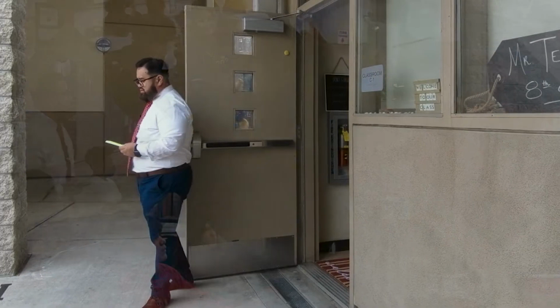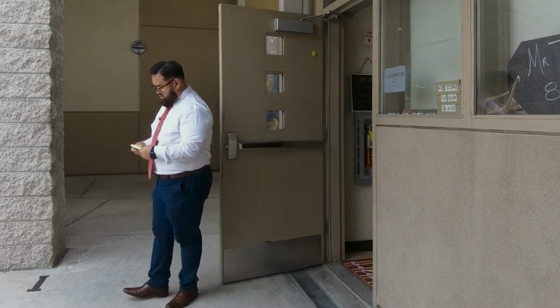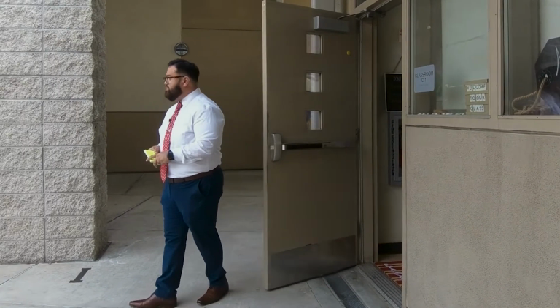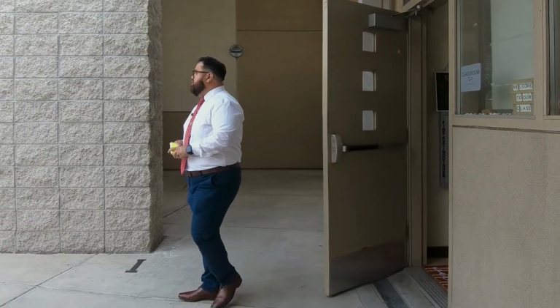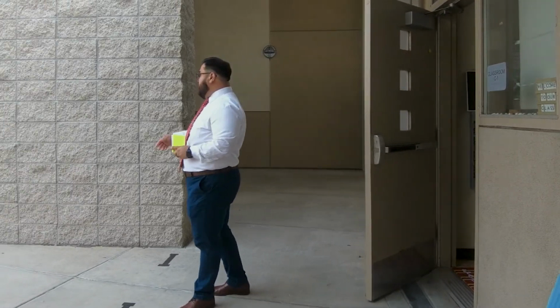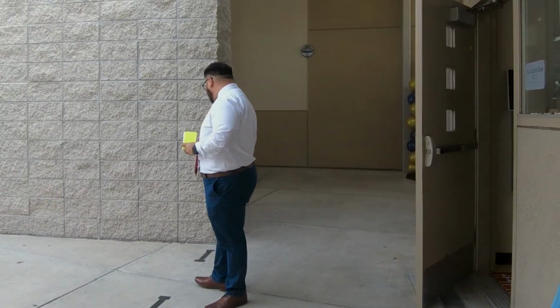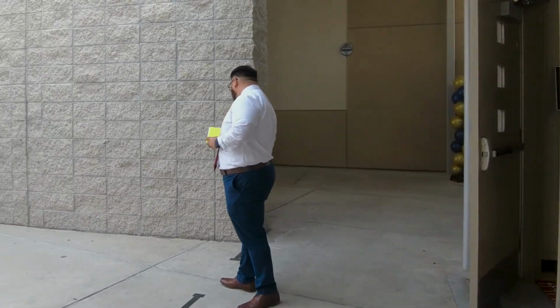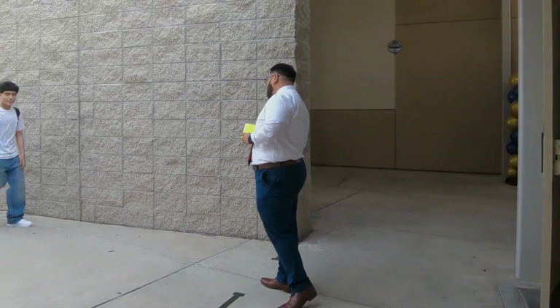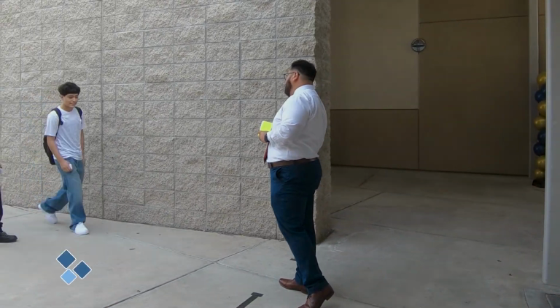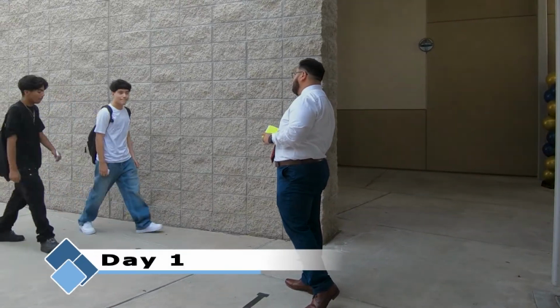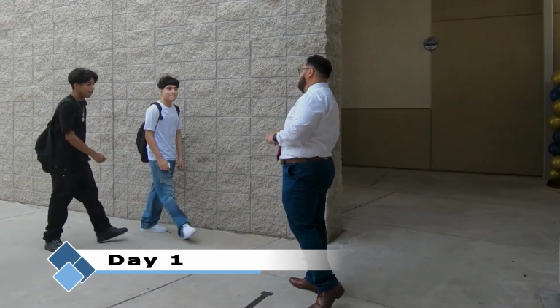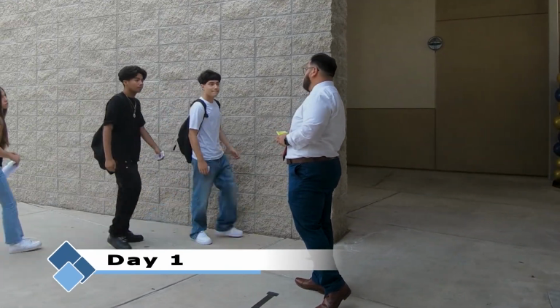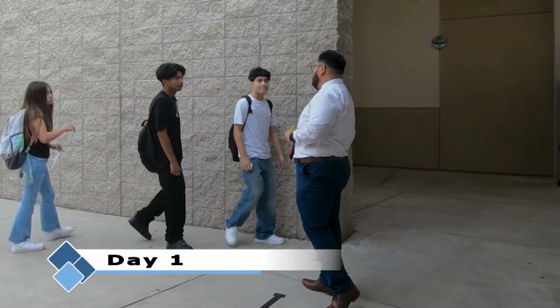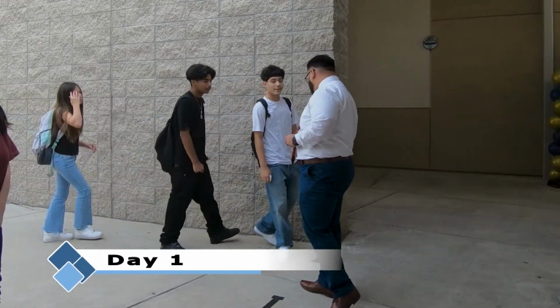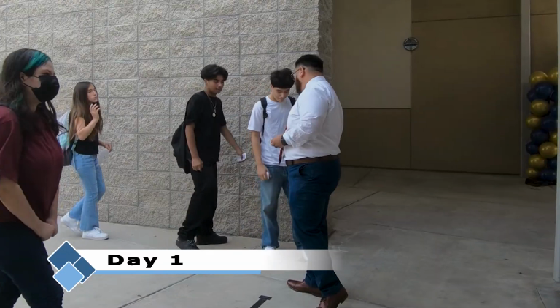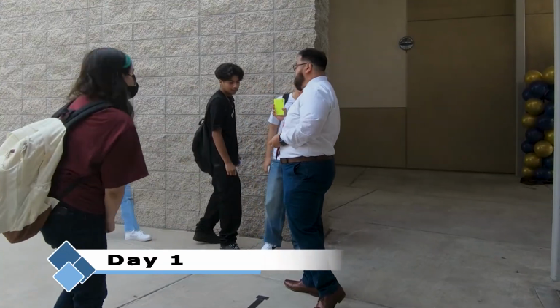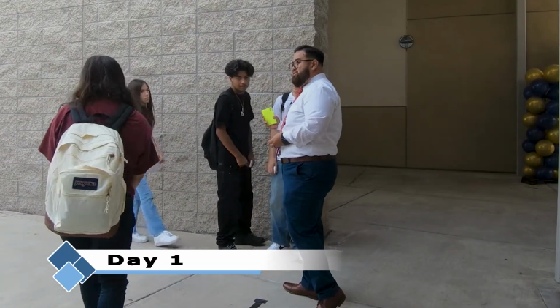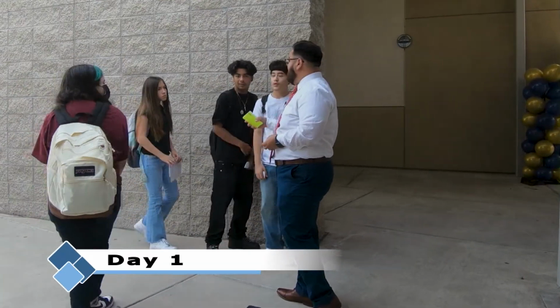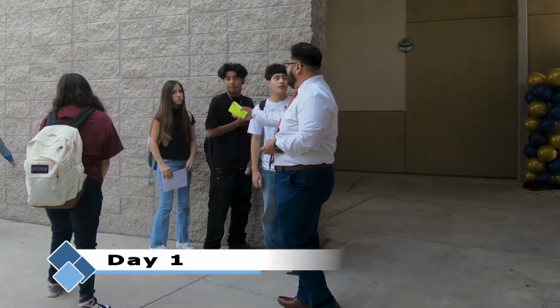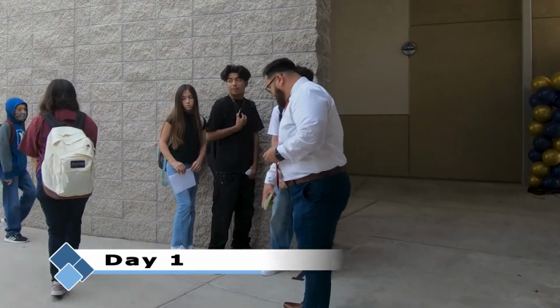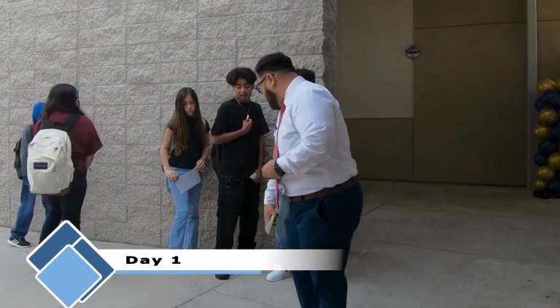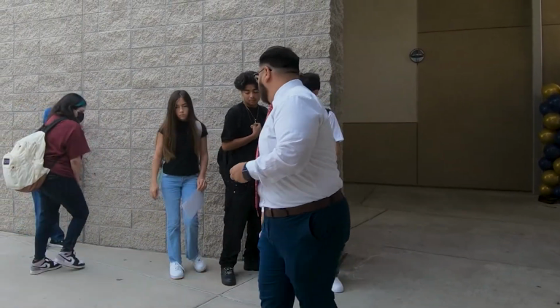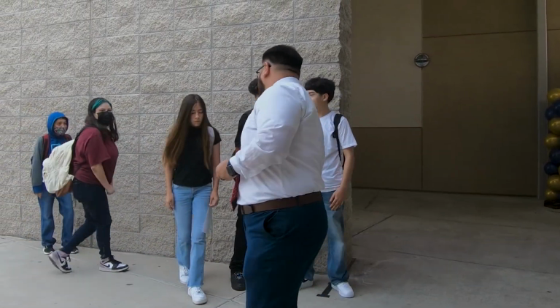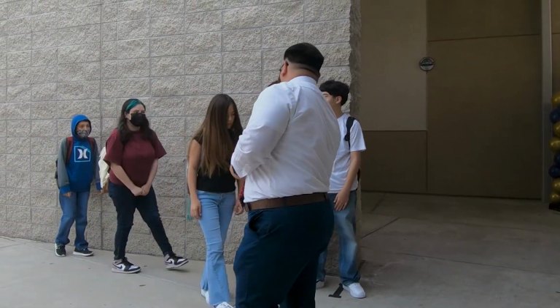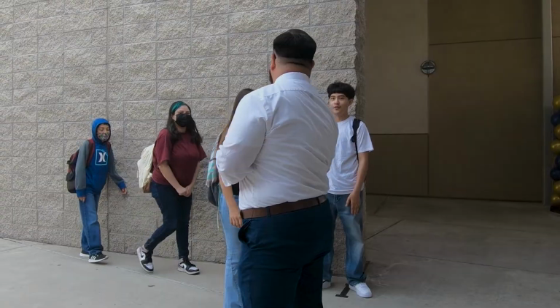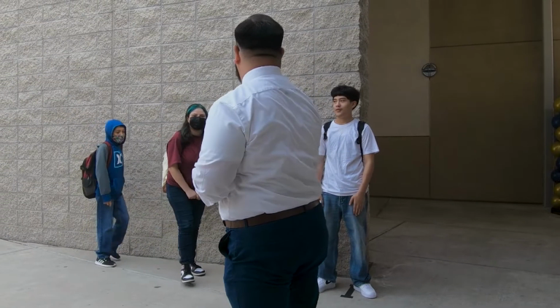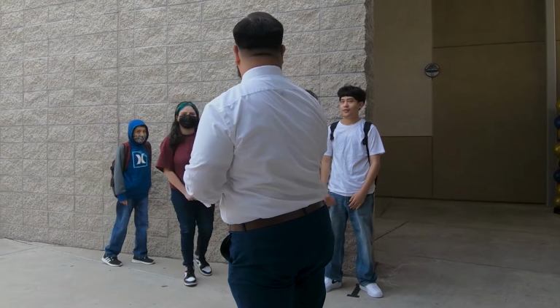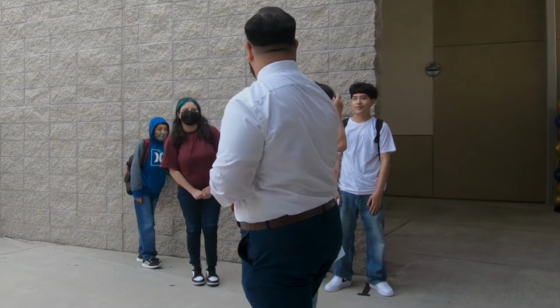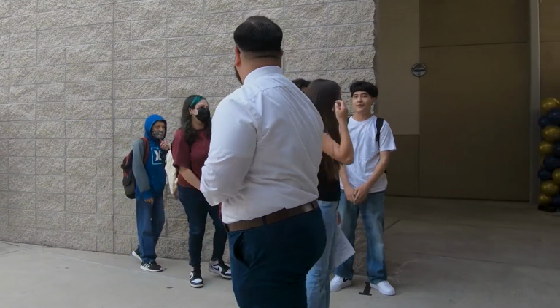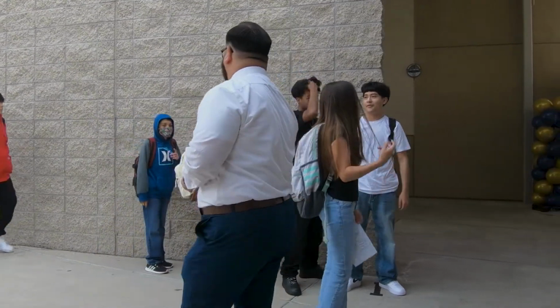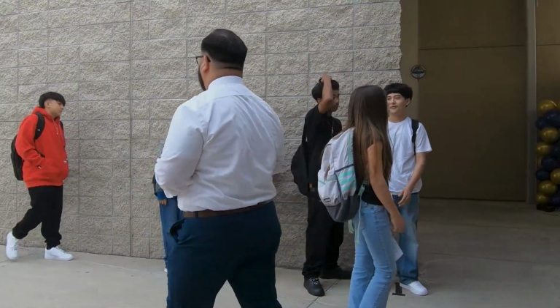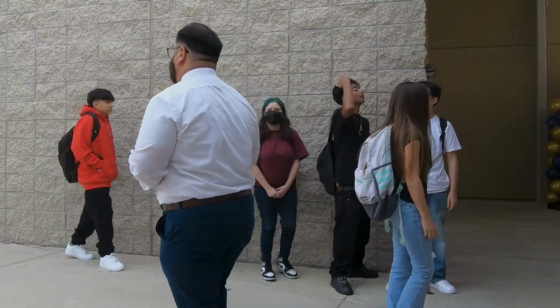All right, morning. Go ahead and start your first line here. You guys here for Mr. Tejada? Cool. So we're gonna be facing forward. Can you help me out, let people know this is the second line? All right, you're gonna be facing forward, guys. Voice tone of zero. One behind the other, facing forward. Thank you guys for following instructions.